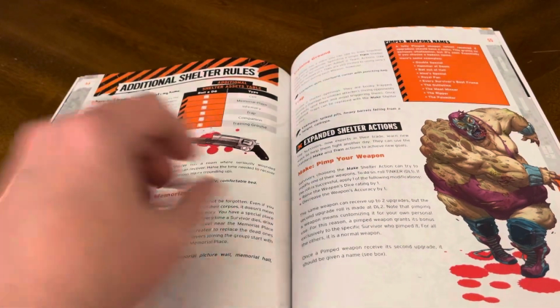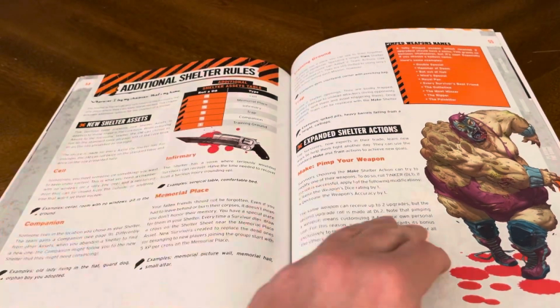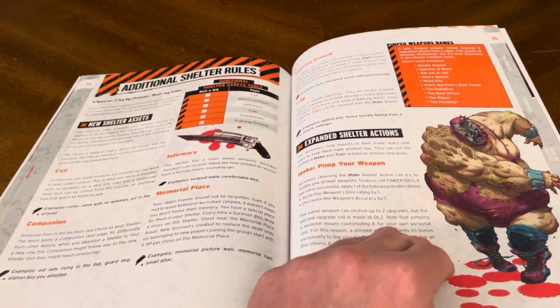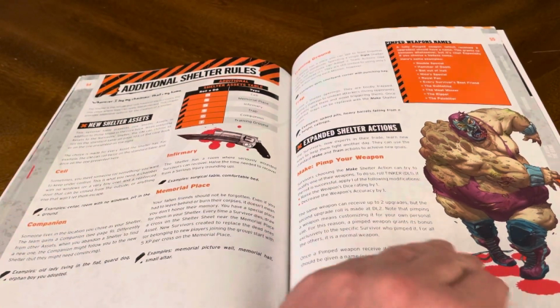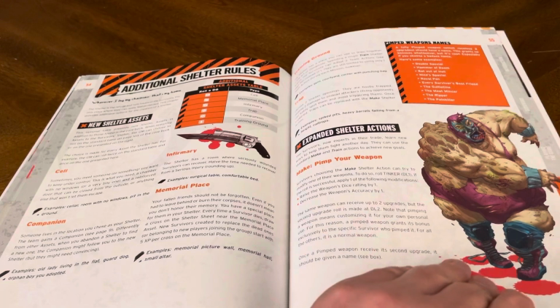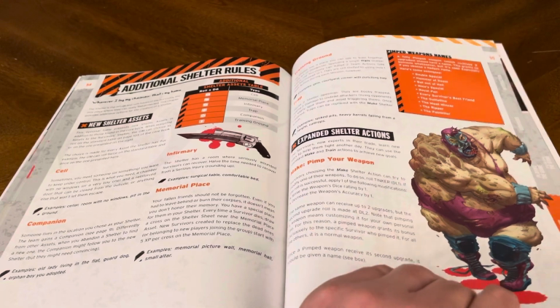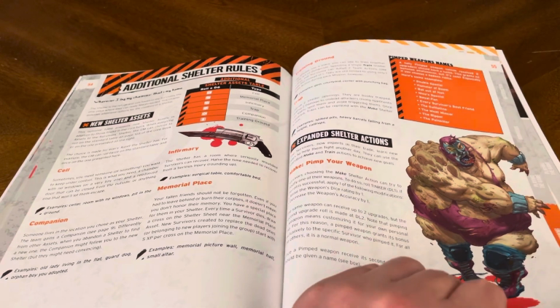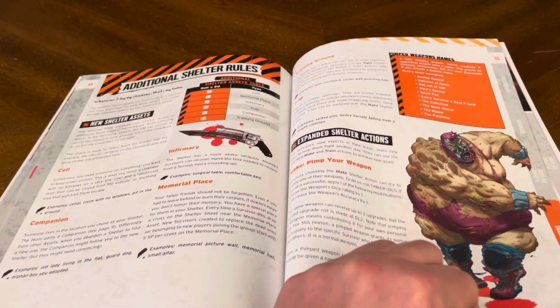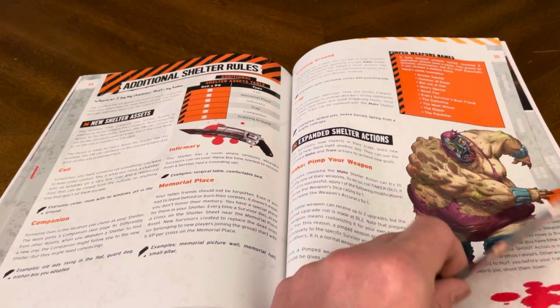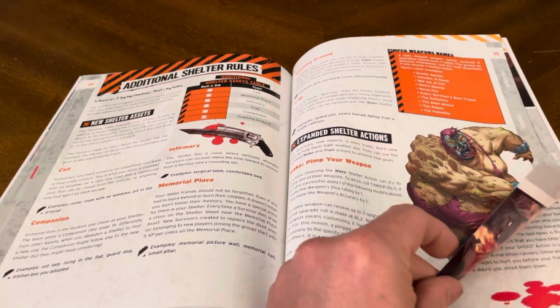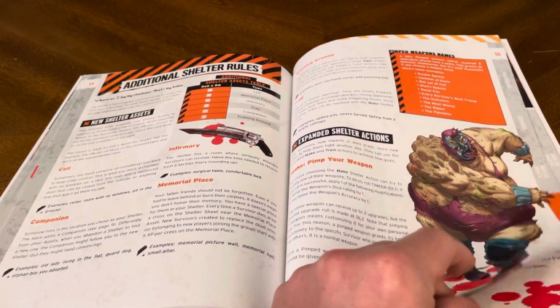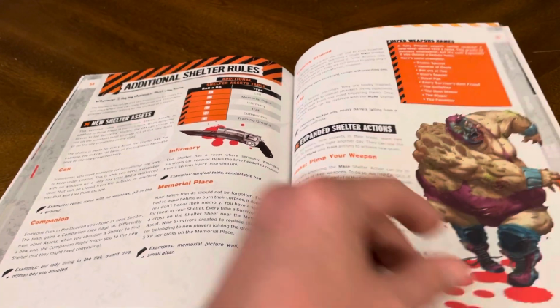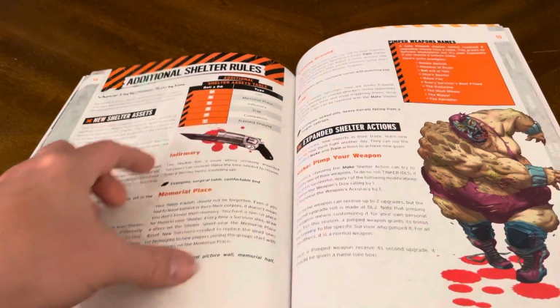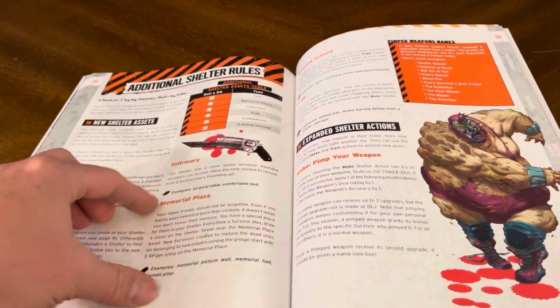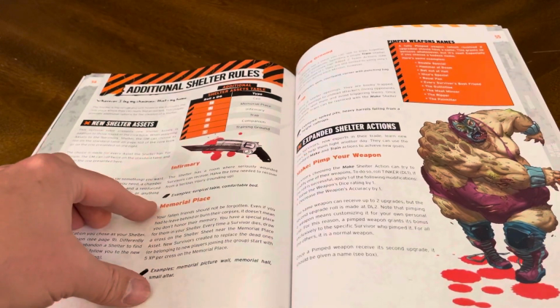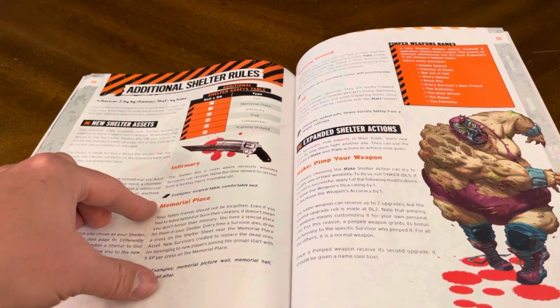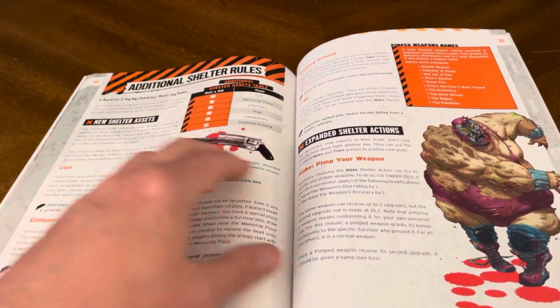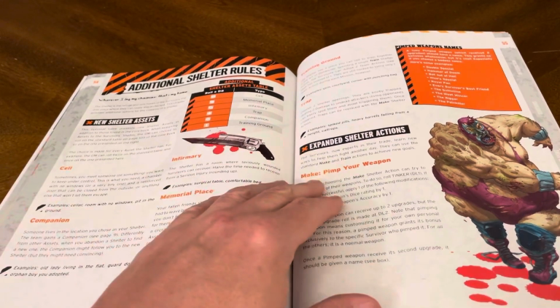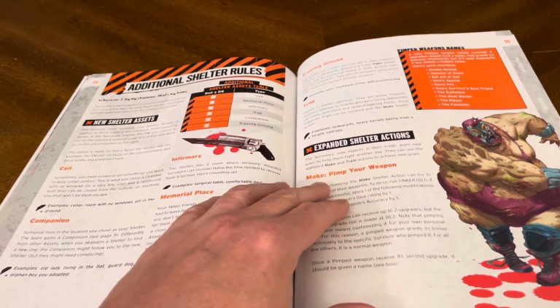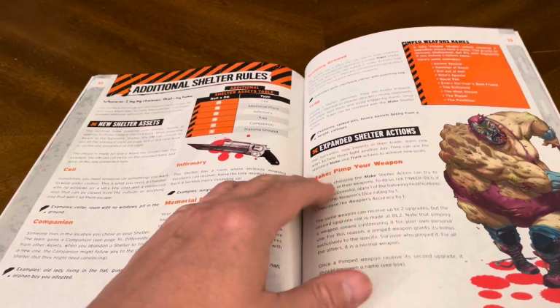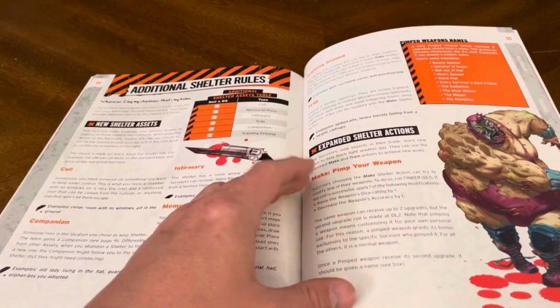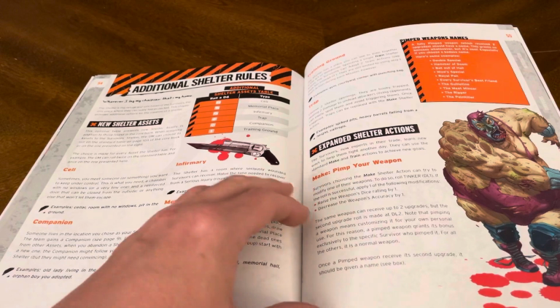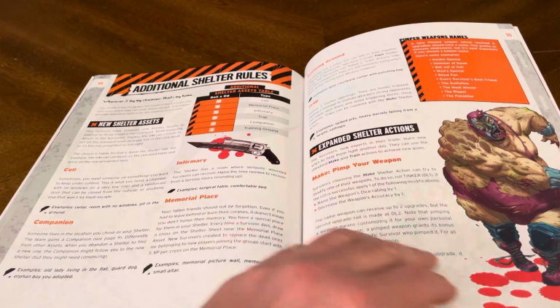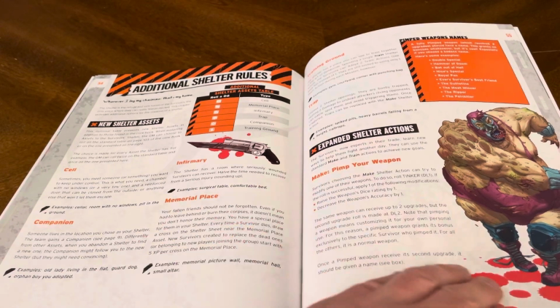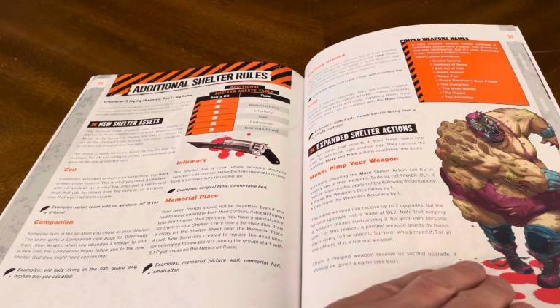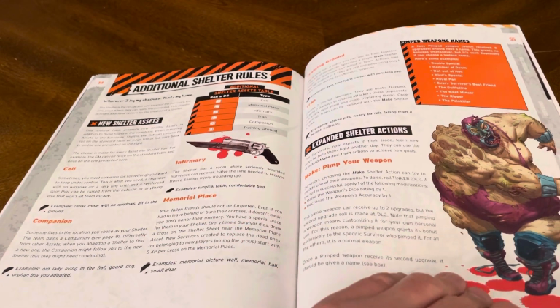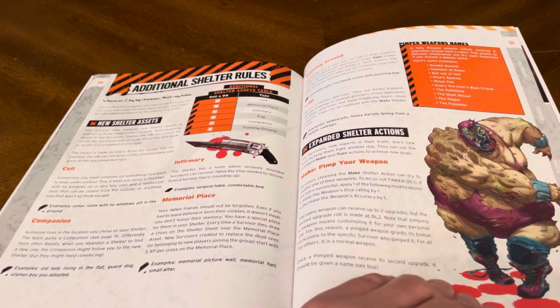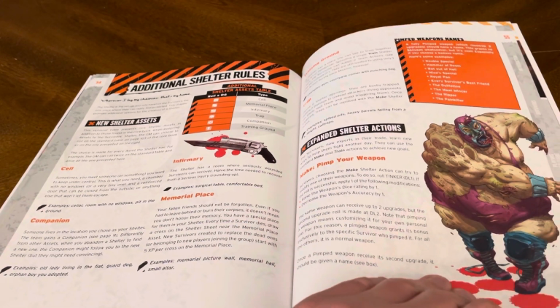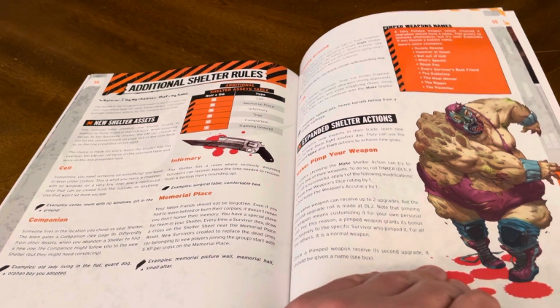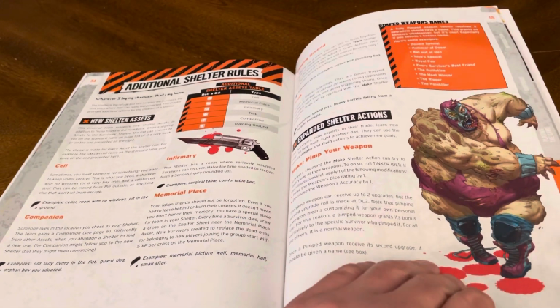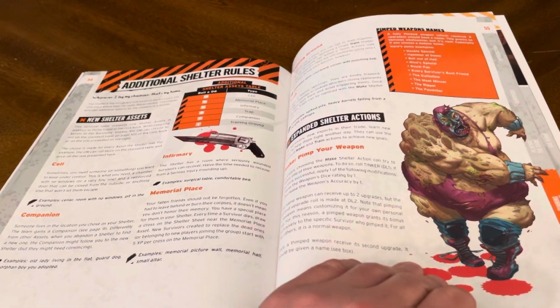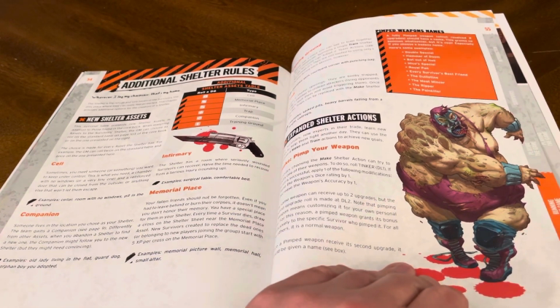Additional shelter rules: the cell, the companions, infirmary, memorial place, training ground, traps. And pimping your weapons.